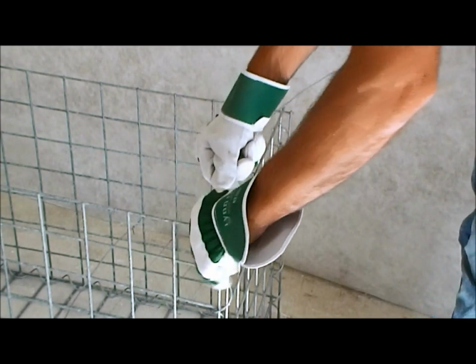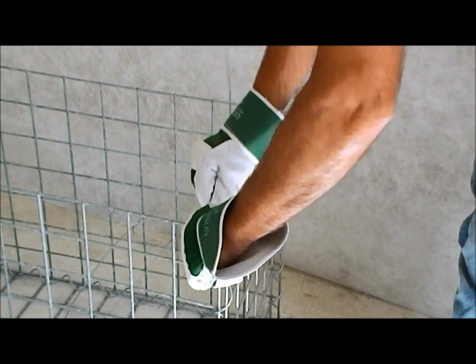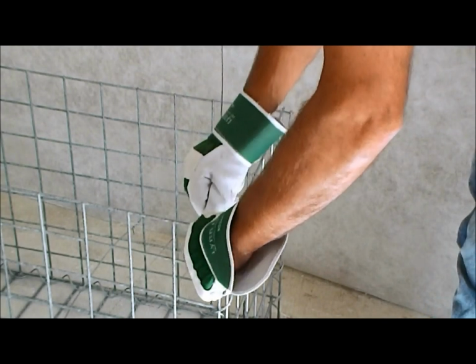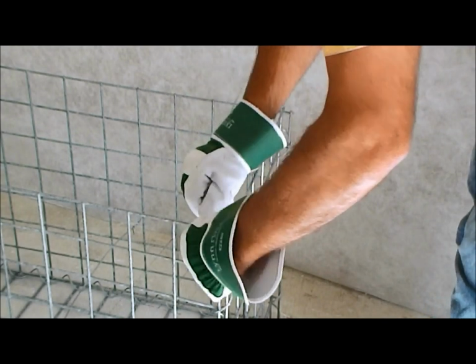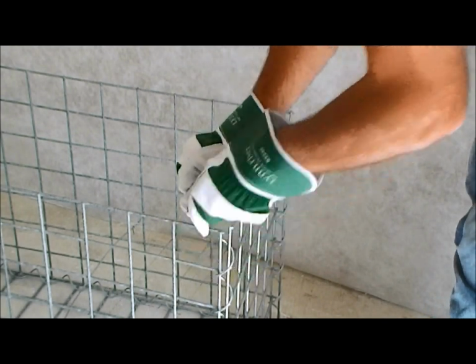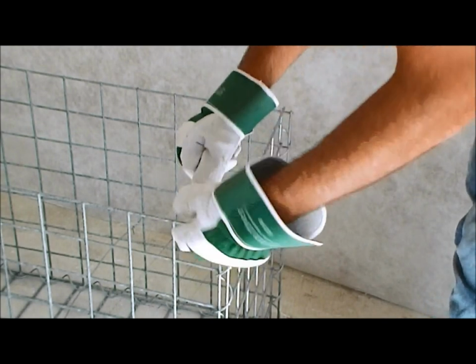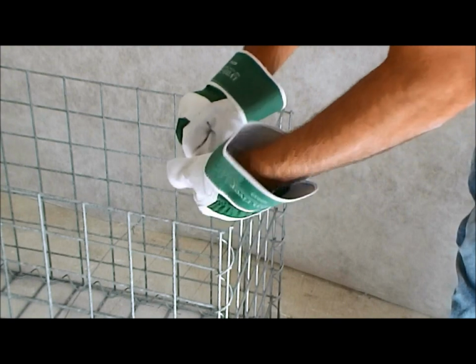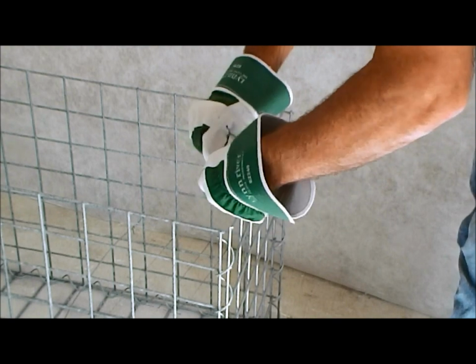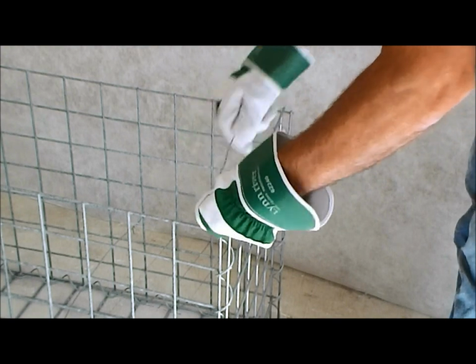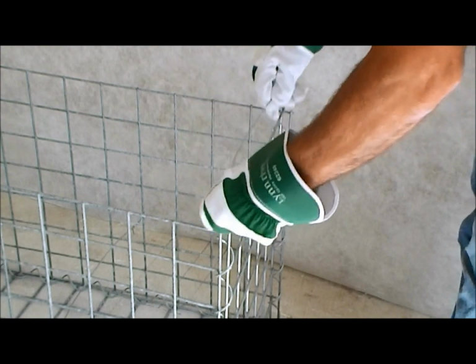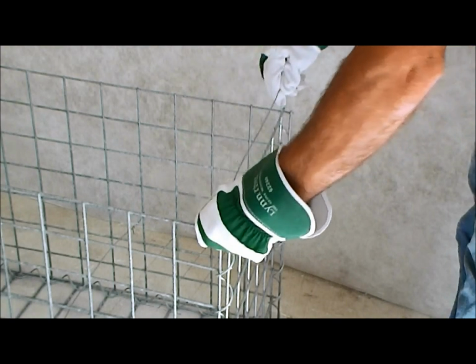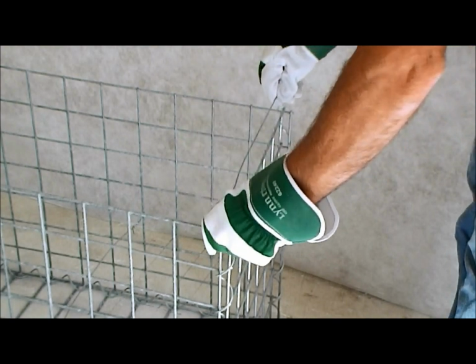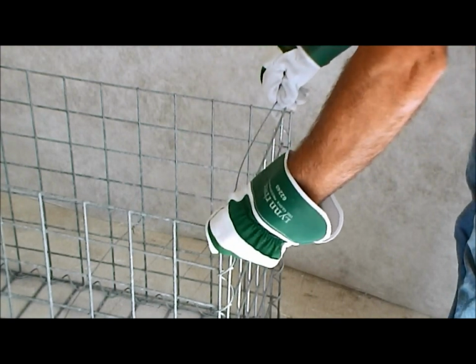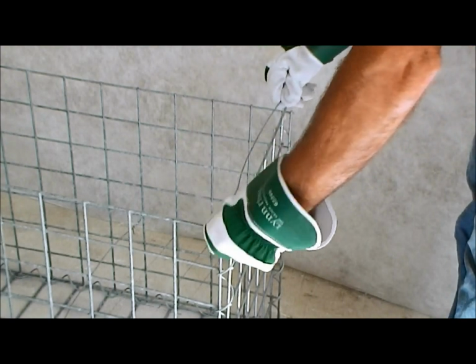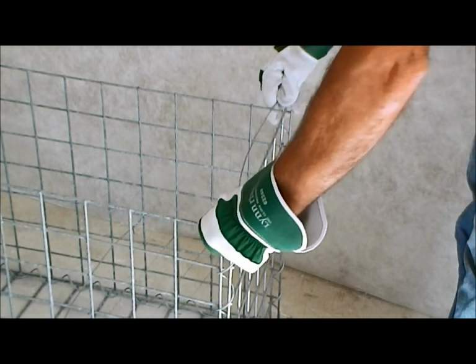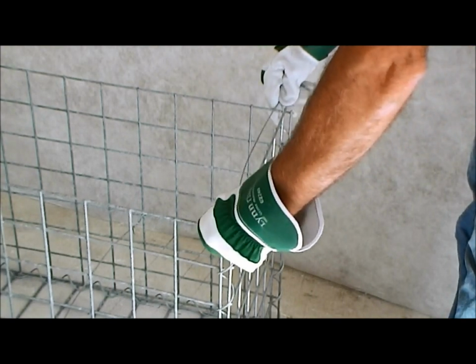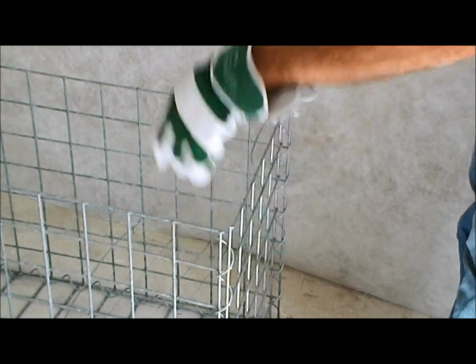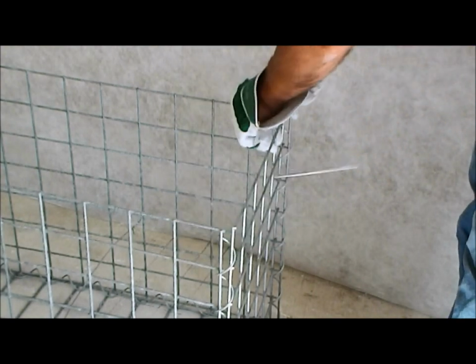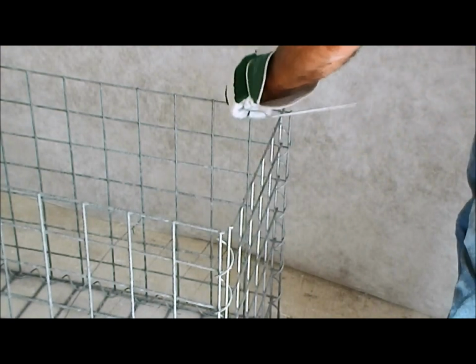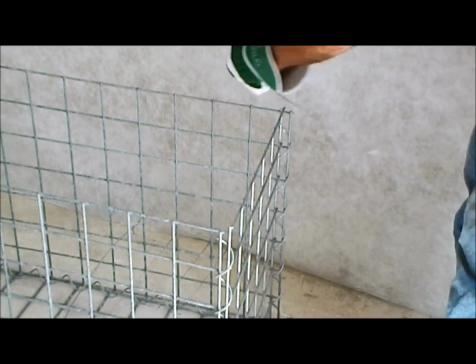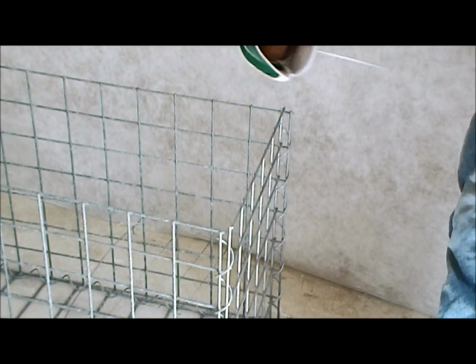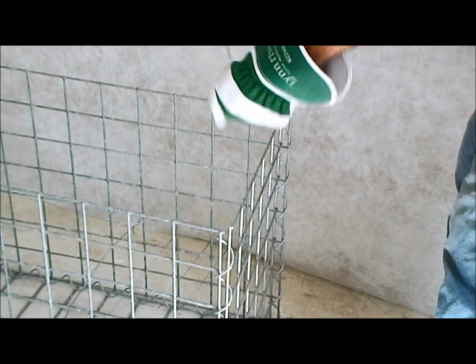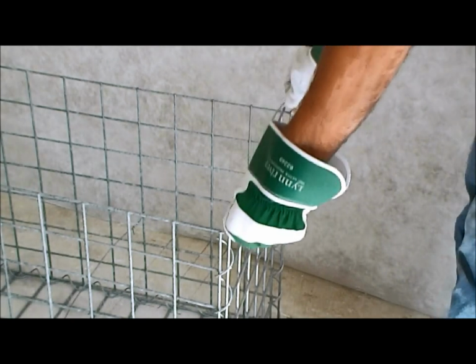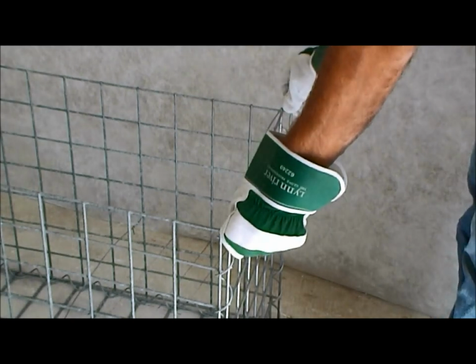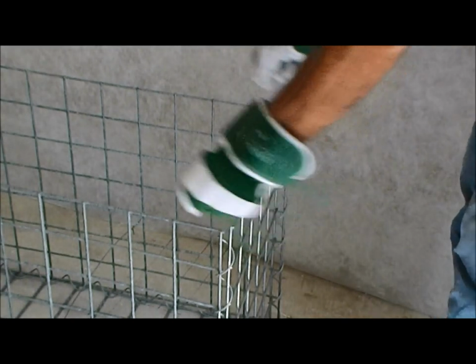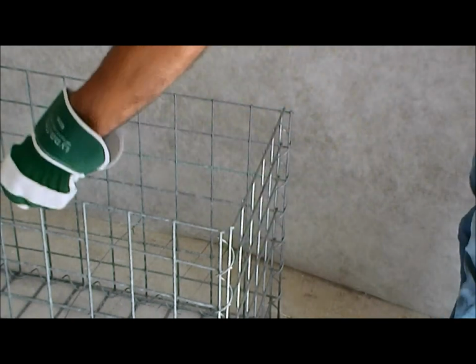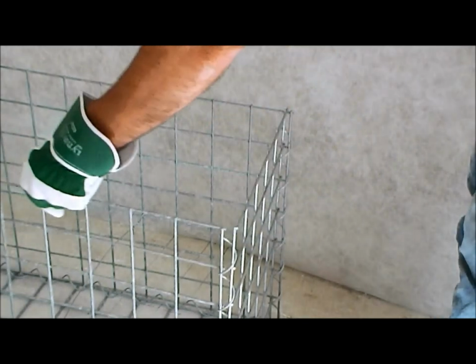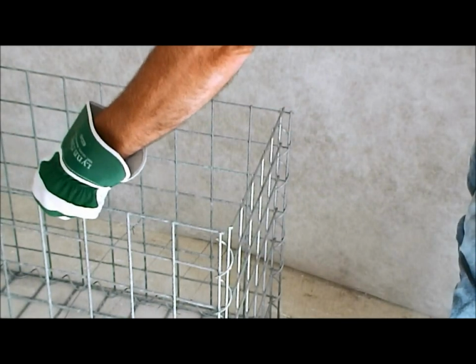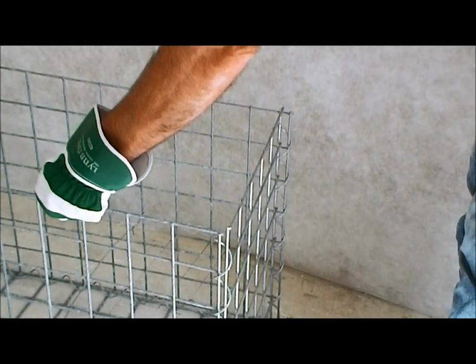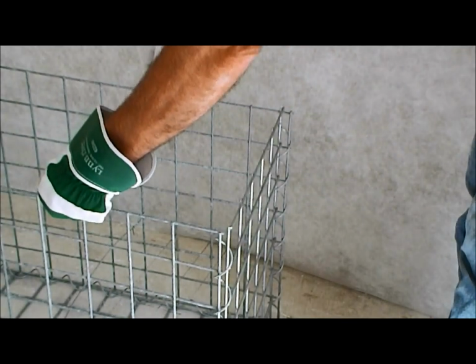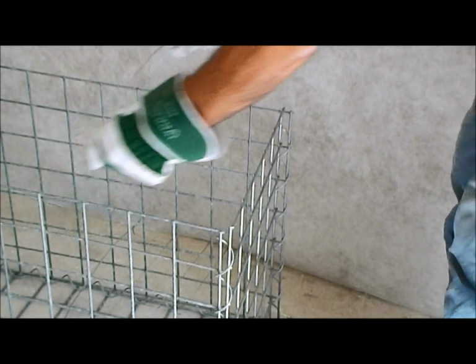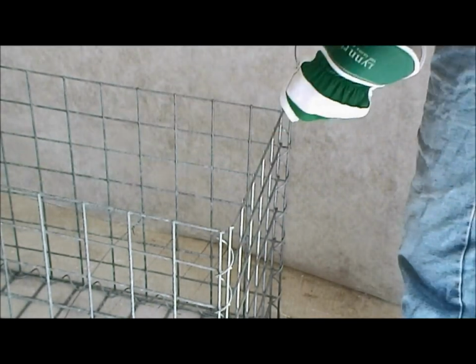Then I just bend the wire like this at the approximate length that I require it, so I know that that is the width that I want it to.